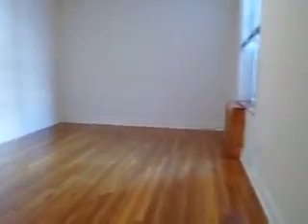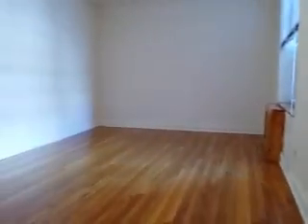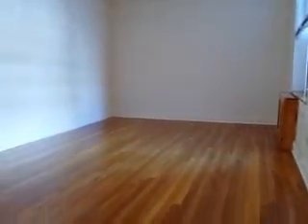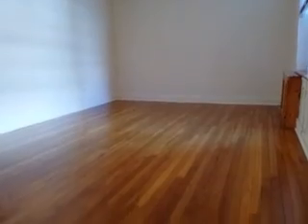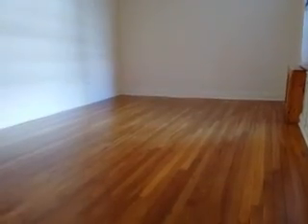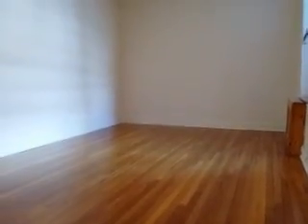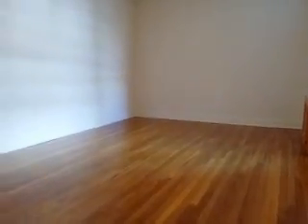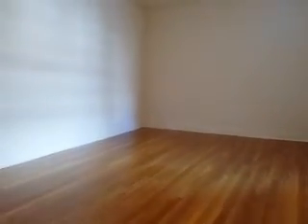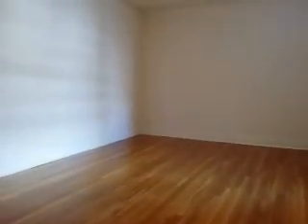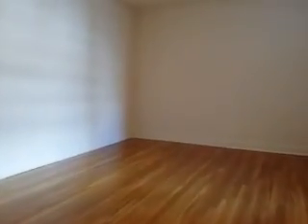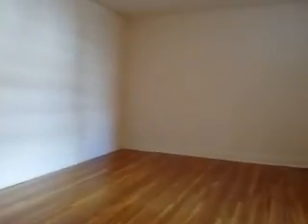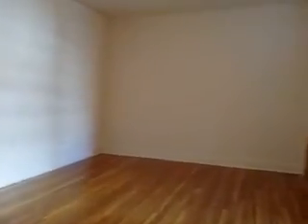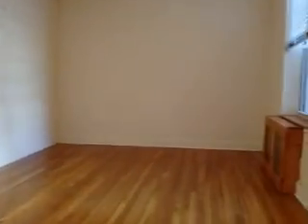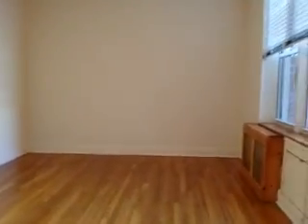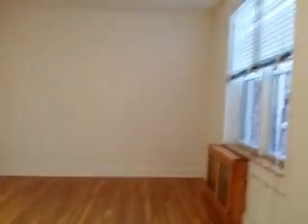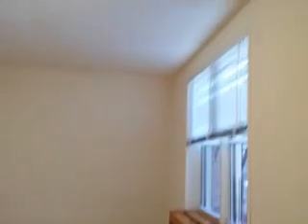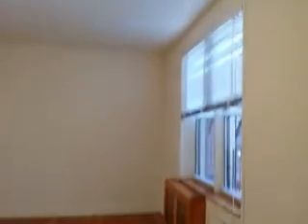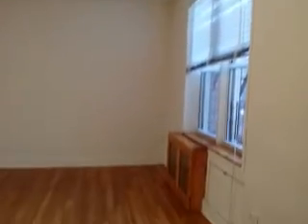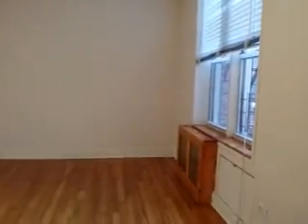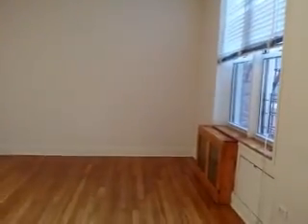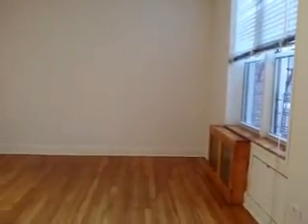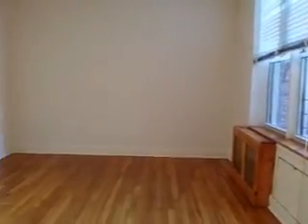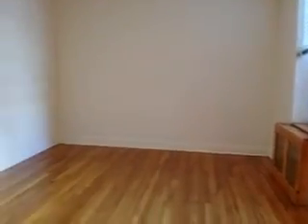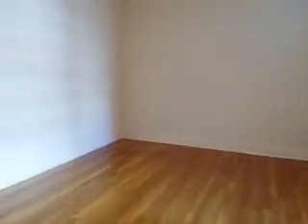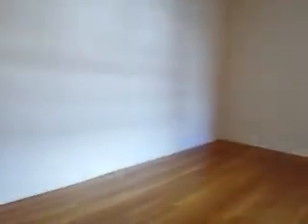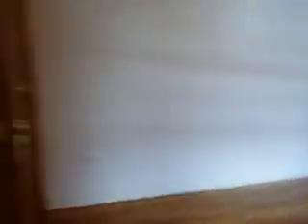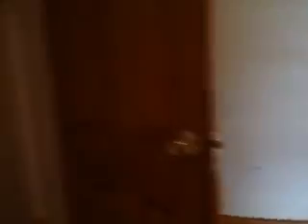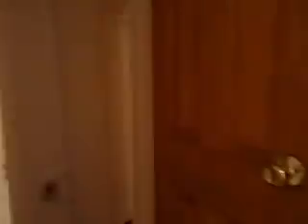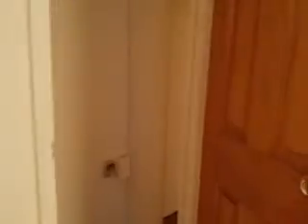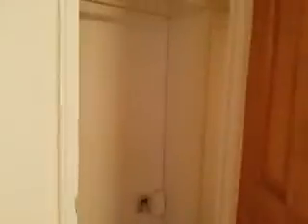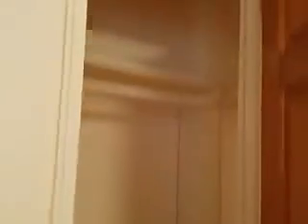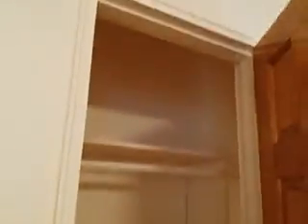This is one of the large bedrooms. It has a window with pretty good light during the day. There are two closets — they're connected.